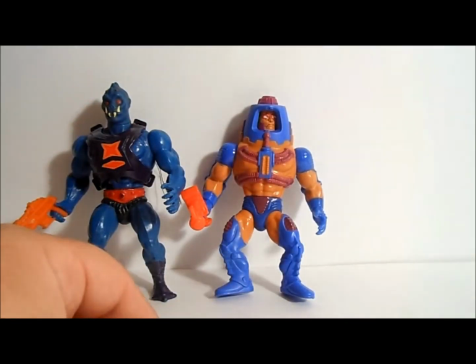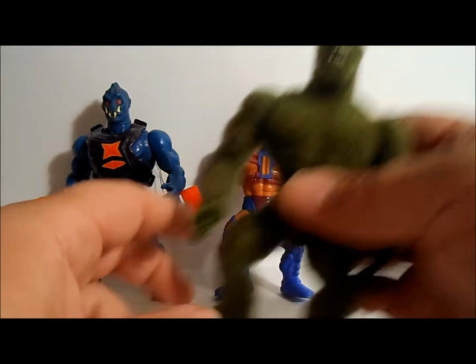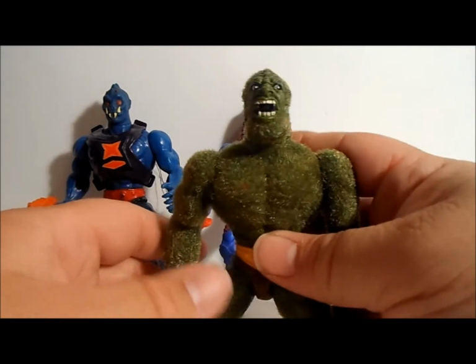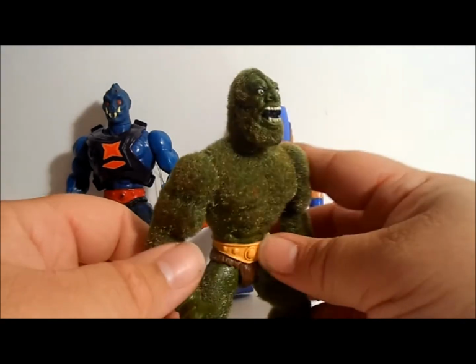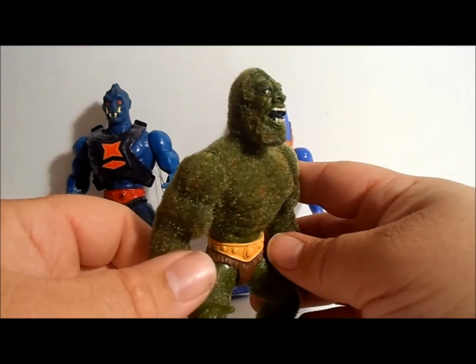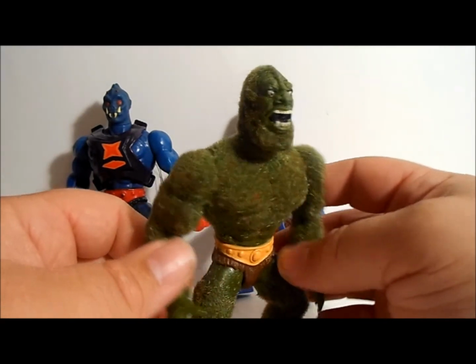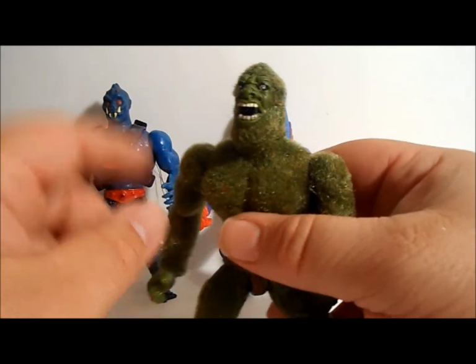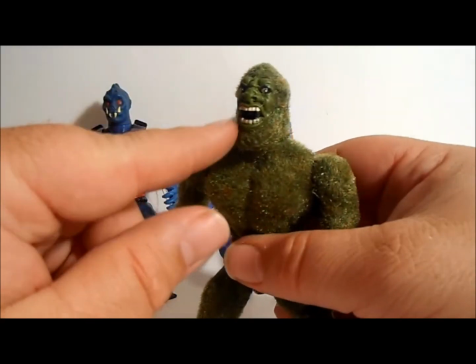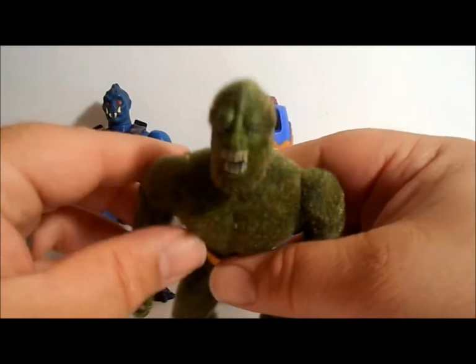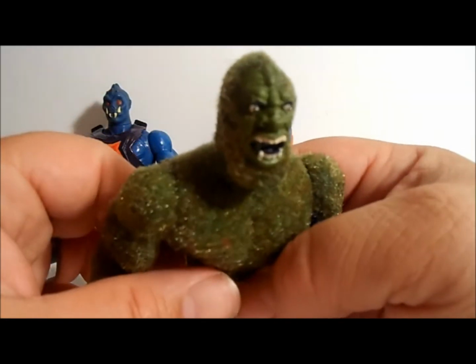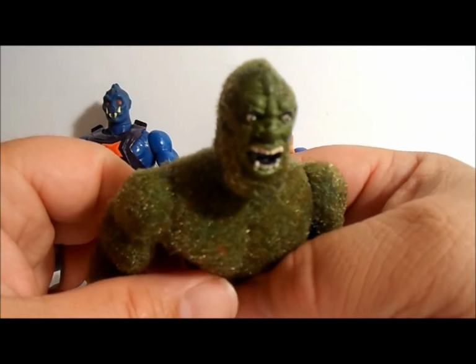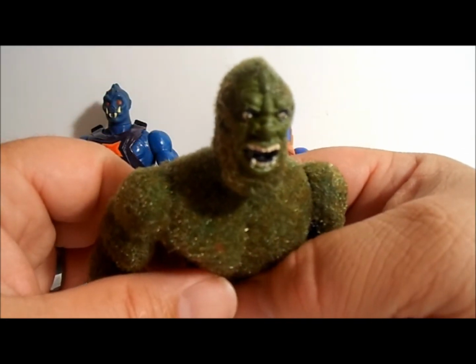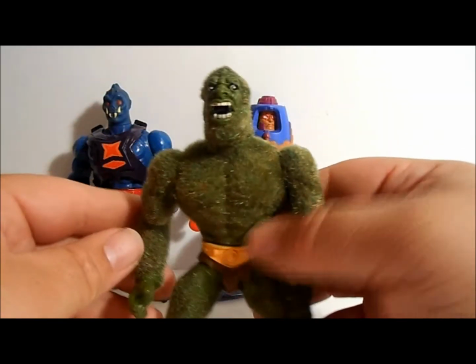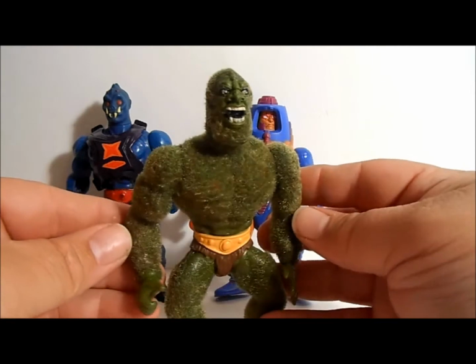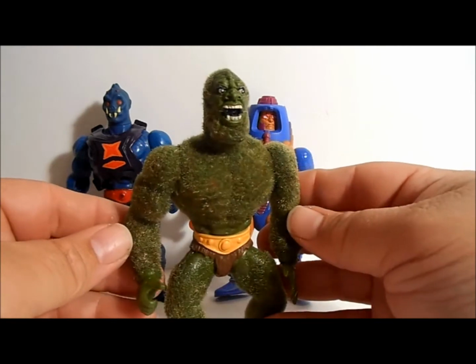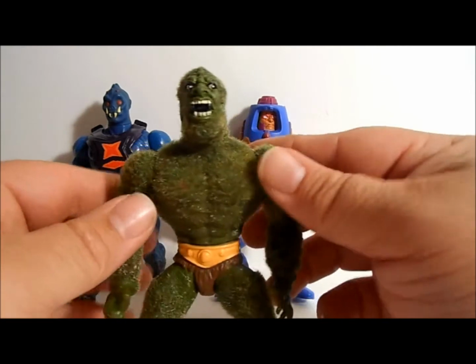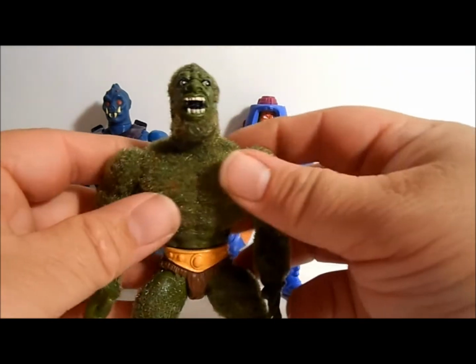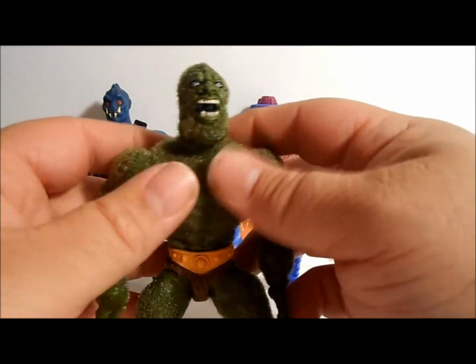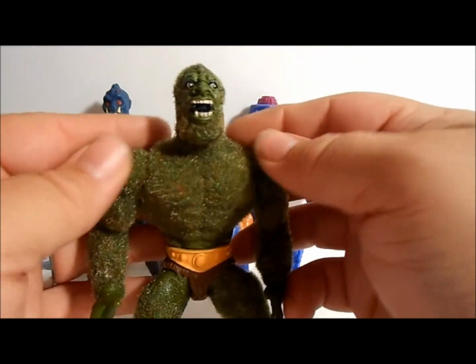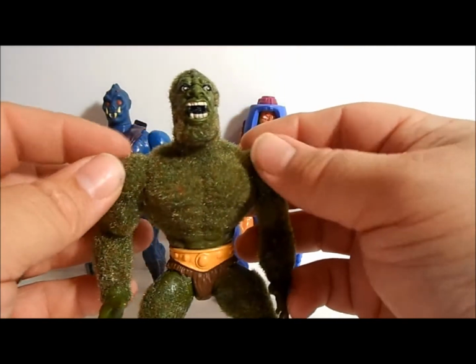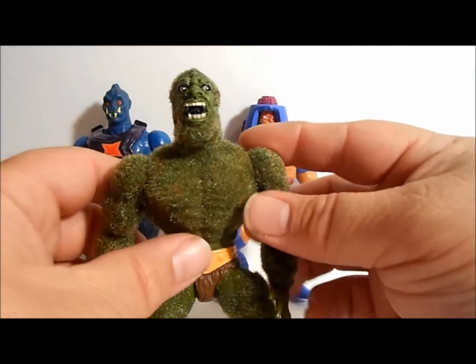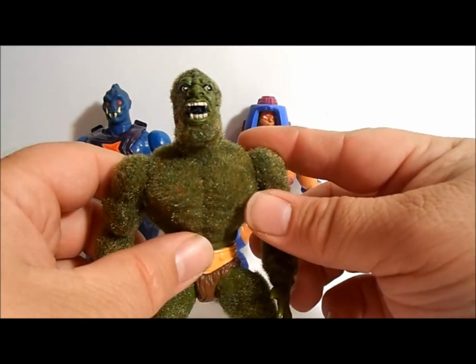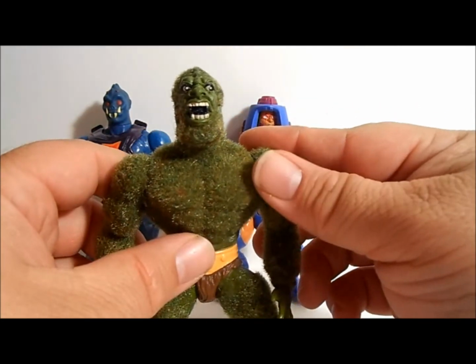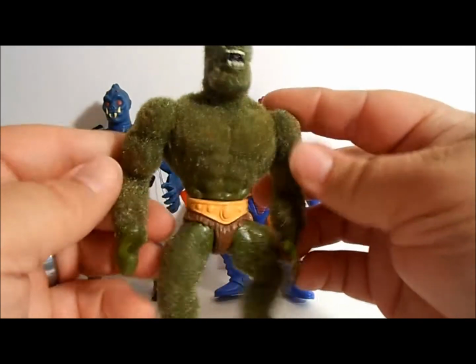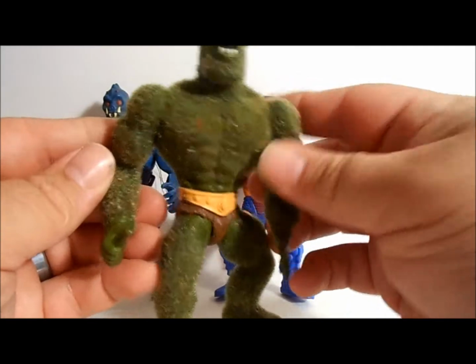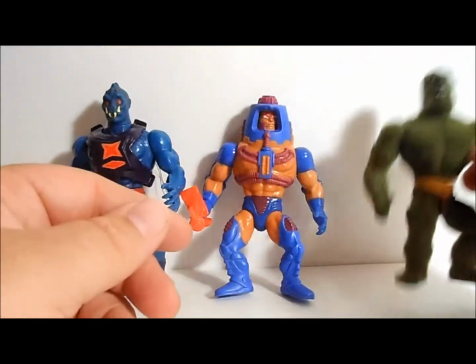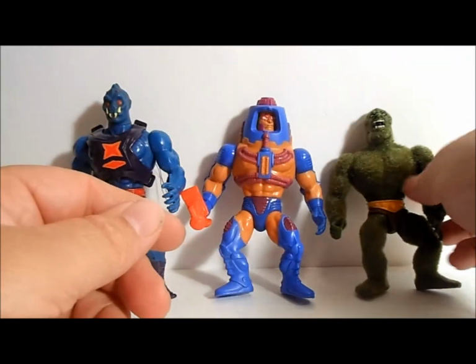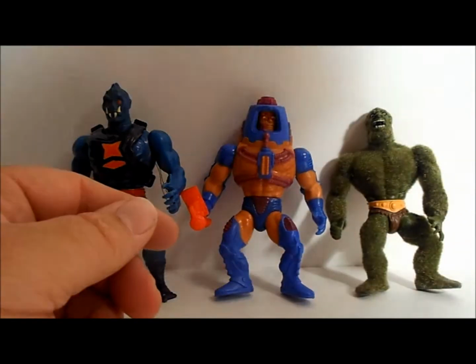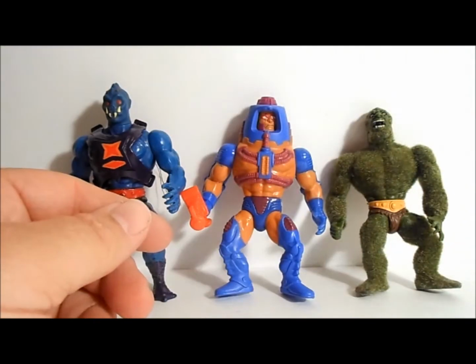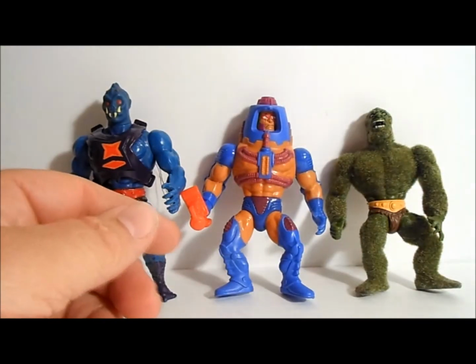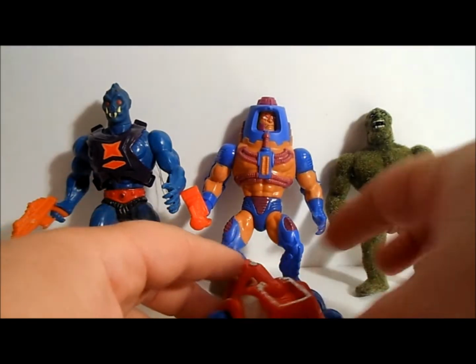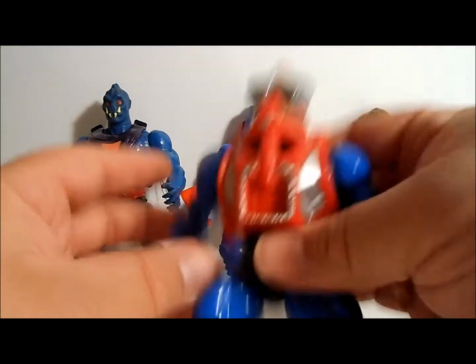Next up, Moss Man — covered in moss. Recognize his face? You should, it's the same as Beast Man. It's kind of fun to film — he's fuzzy and he smells like pine freshener. Moss Man!